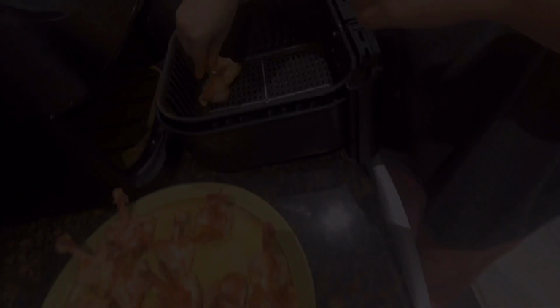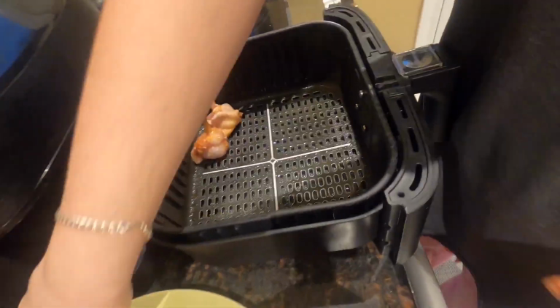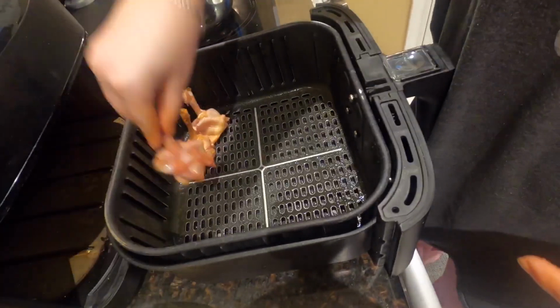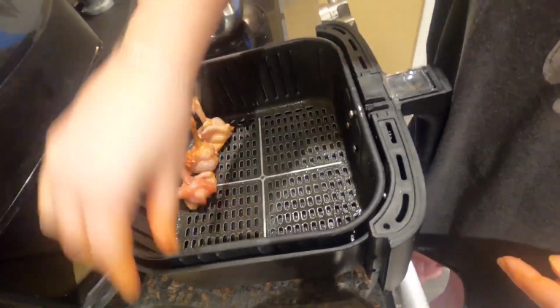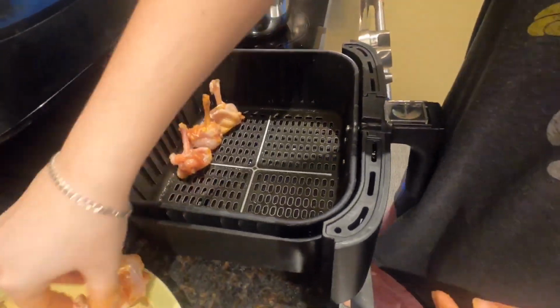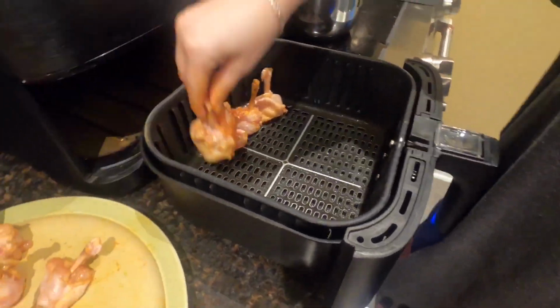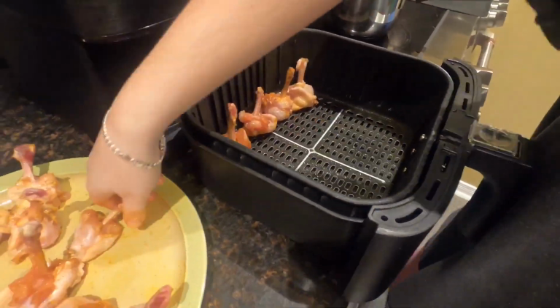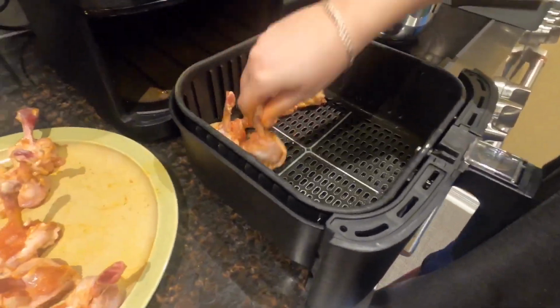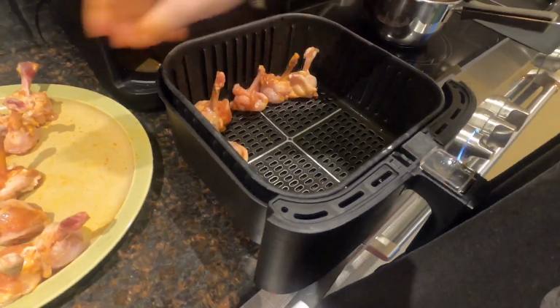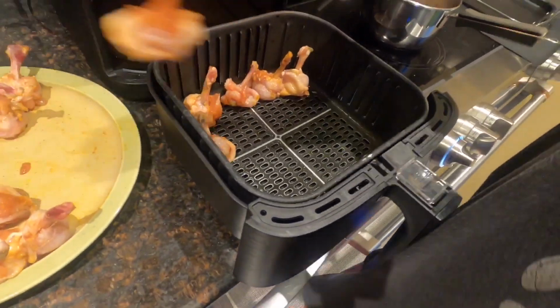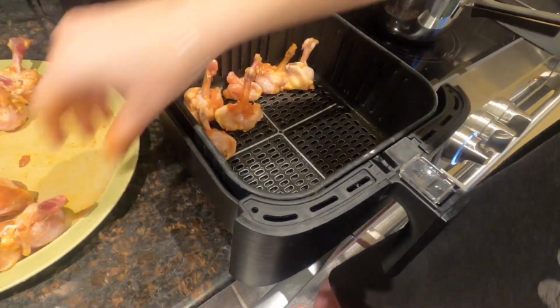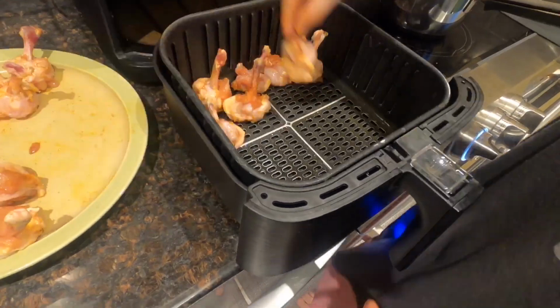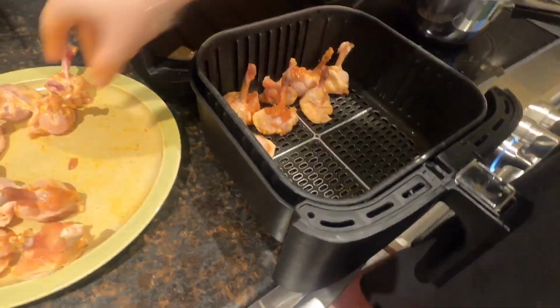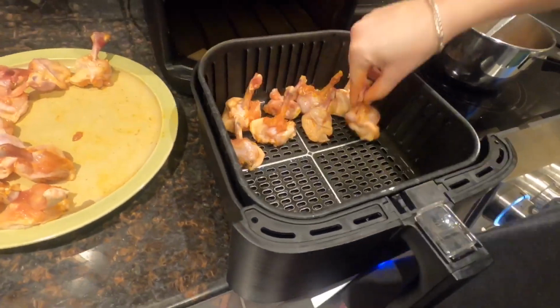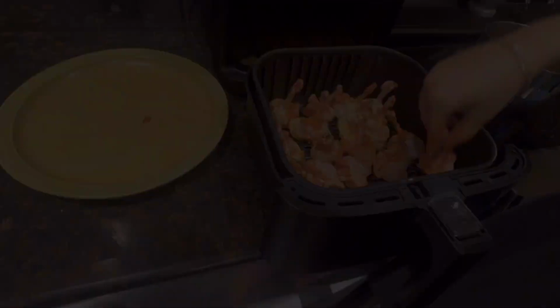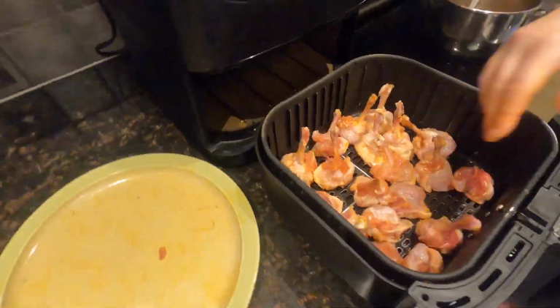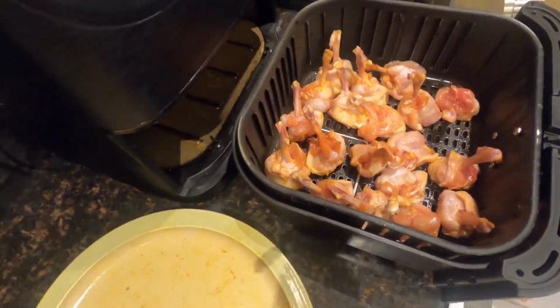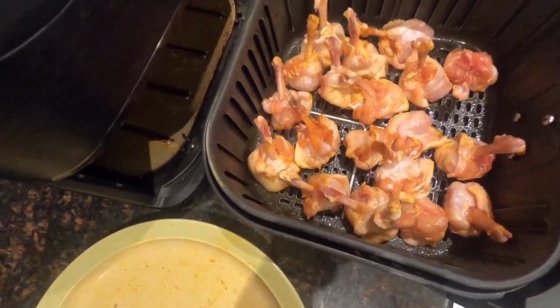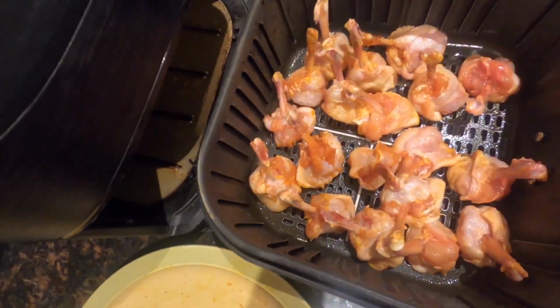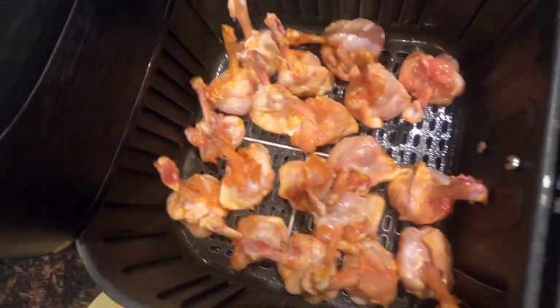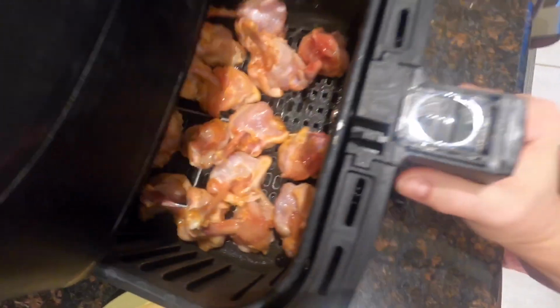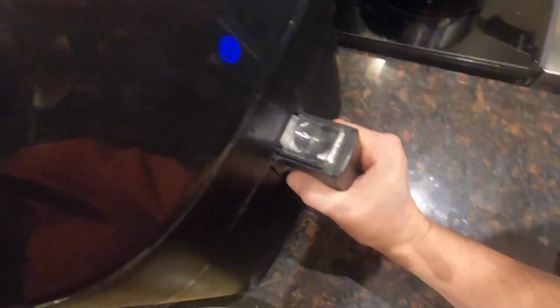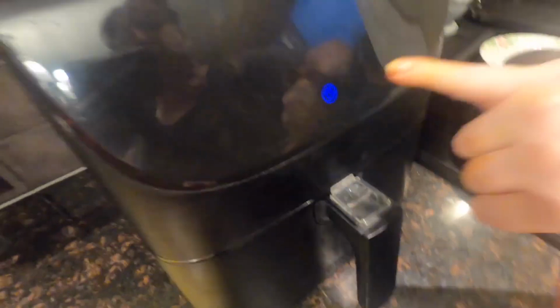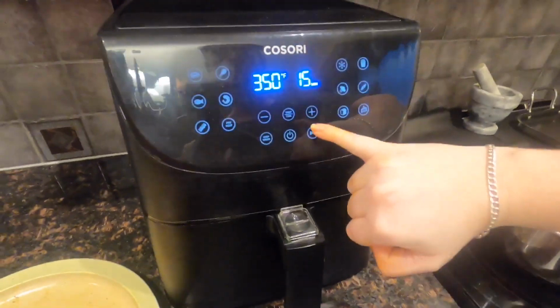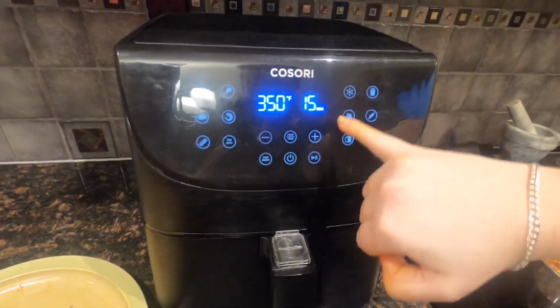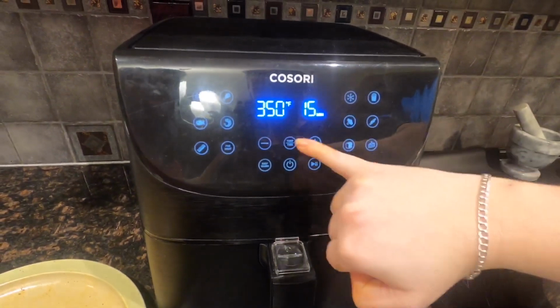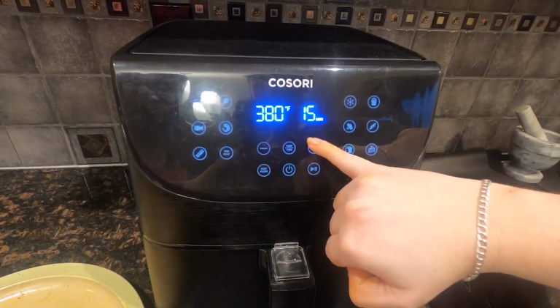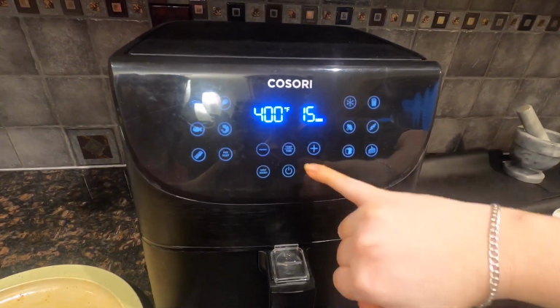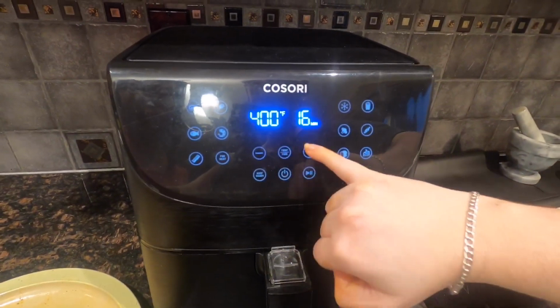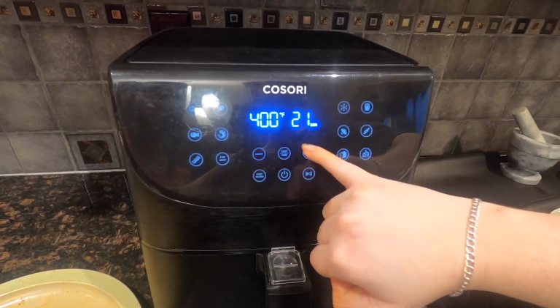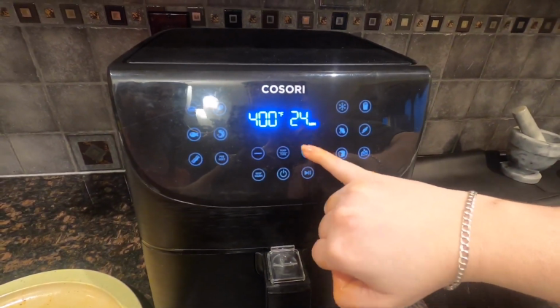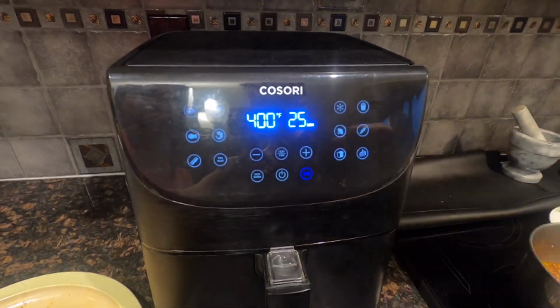Place the wings standing up in an air fryer, leaving a small space between each wing. The wings will shrink during cooking, so they can be fairly close to one another. Set your air fryer to 400 degrees and cook for 25 minutes.